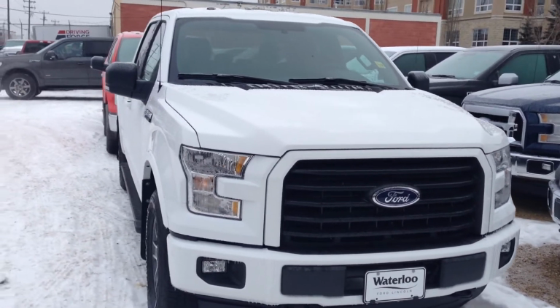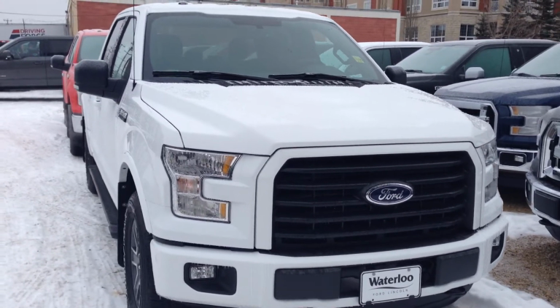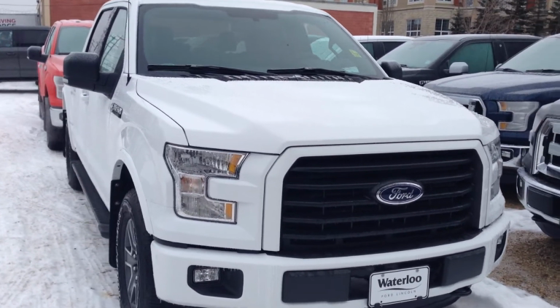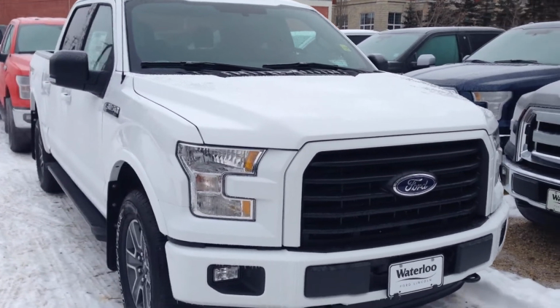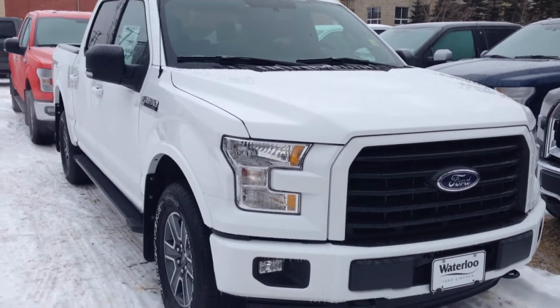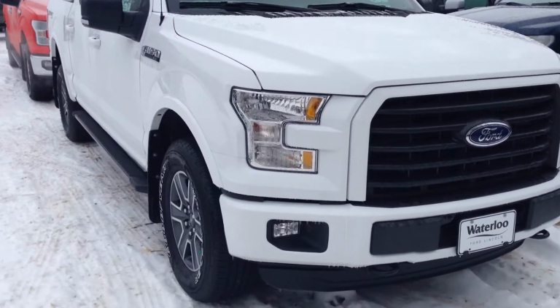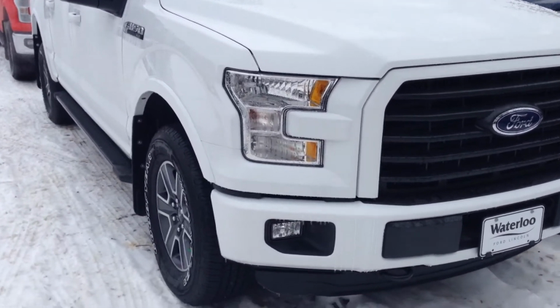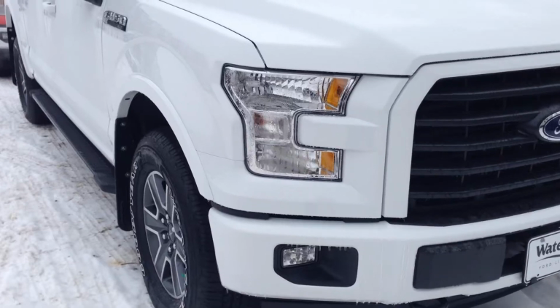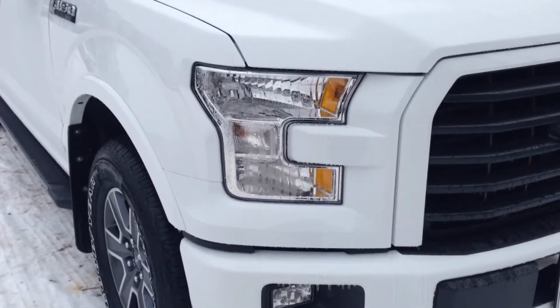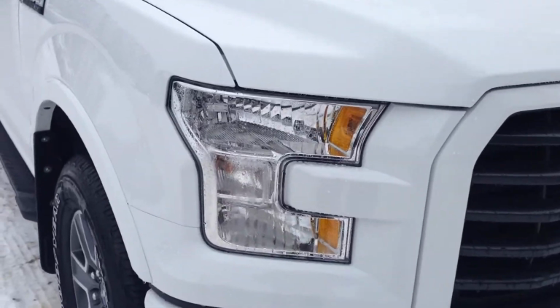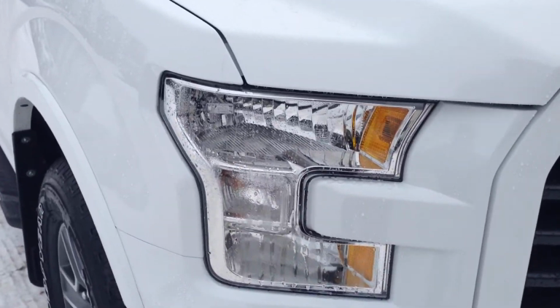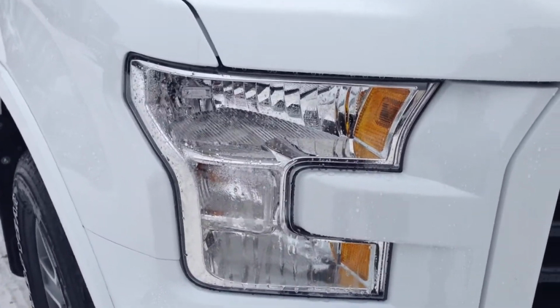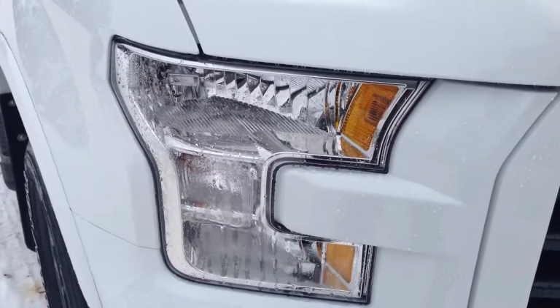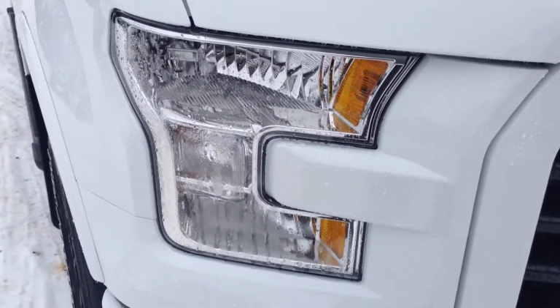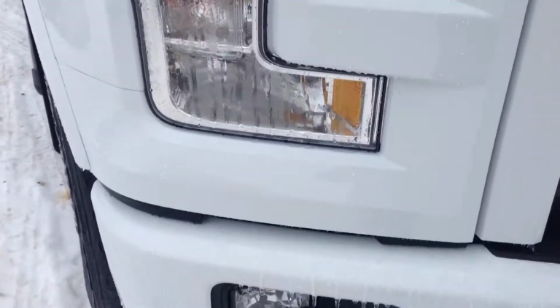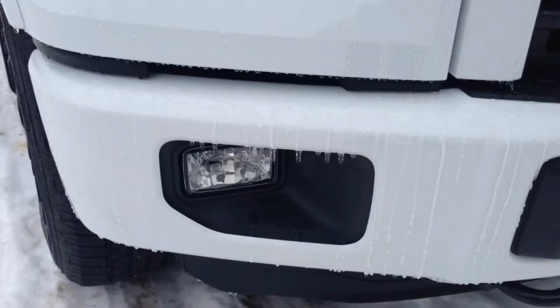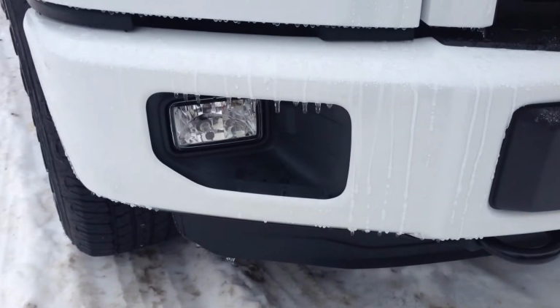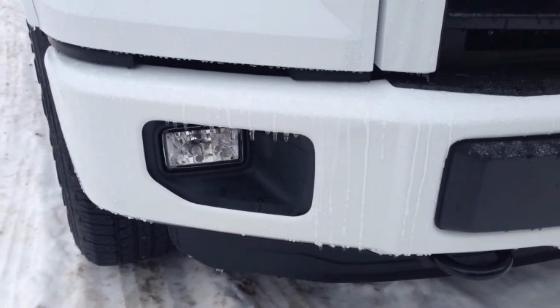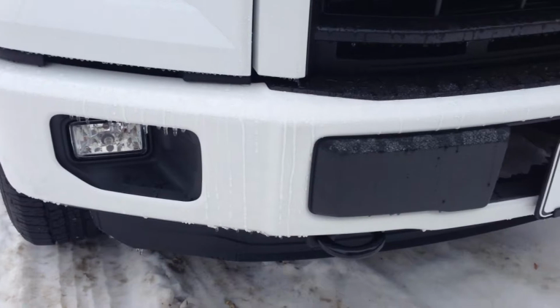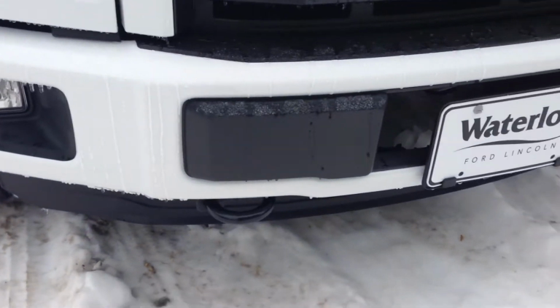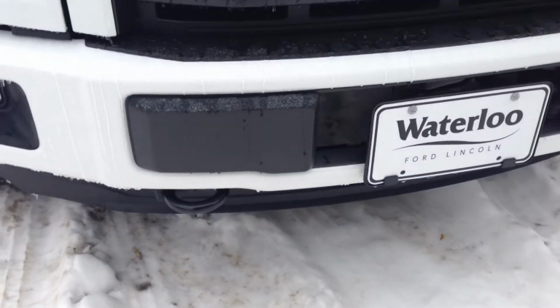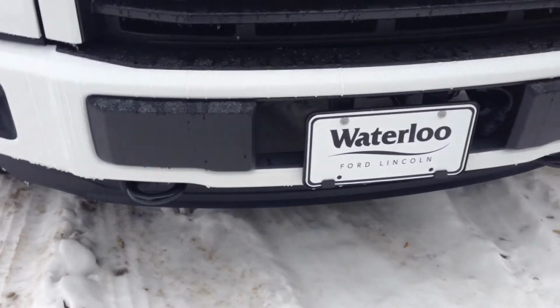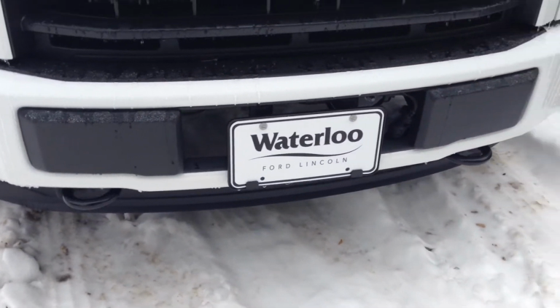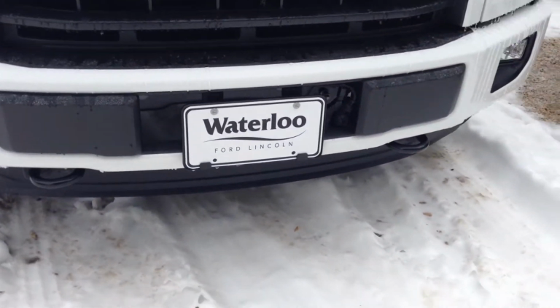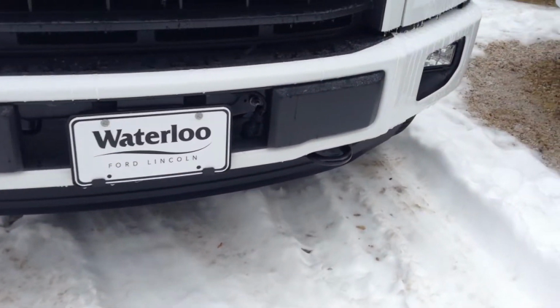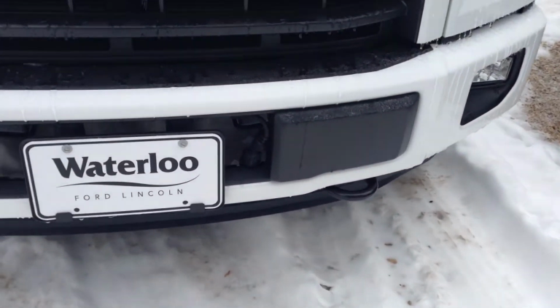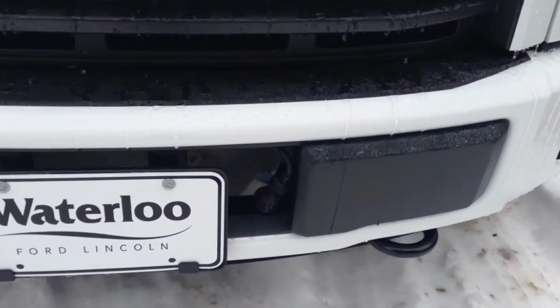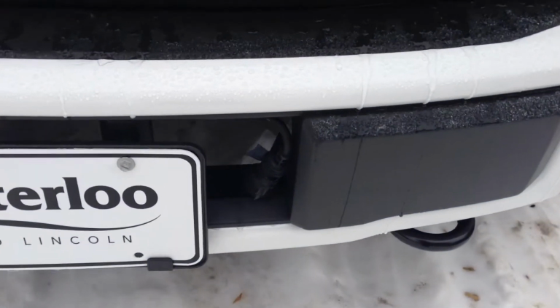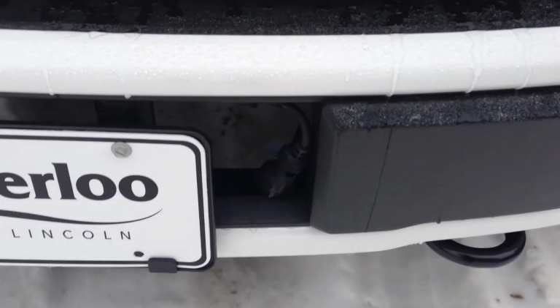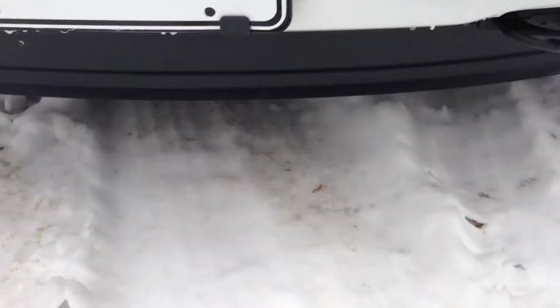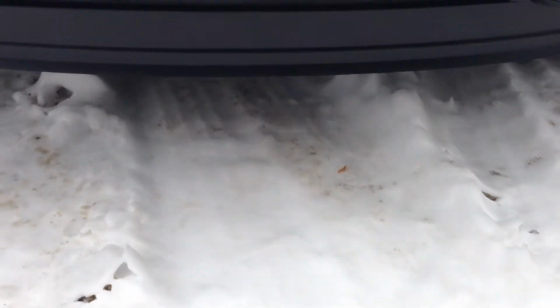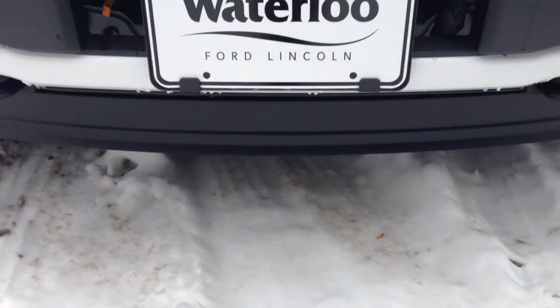6-speed automatic transmission, HID headlights, daytime running lights, fog lights, front tow hooks, block heater, as well as the rock guard below.